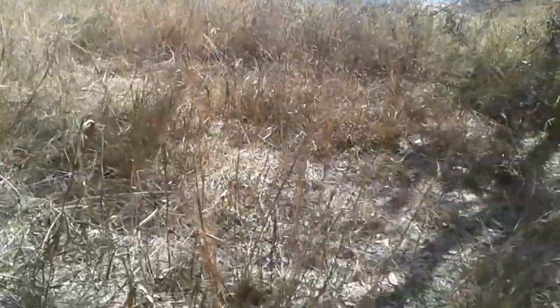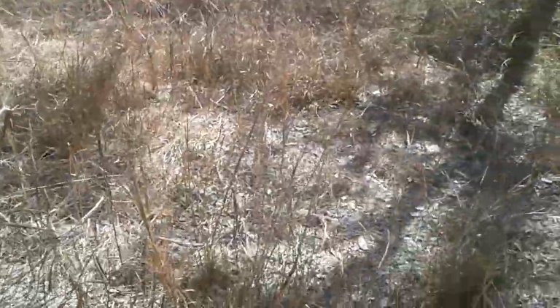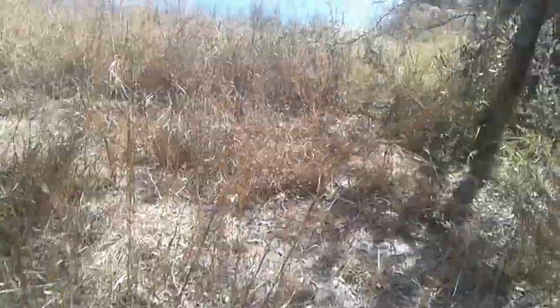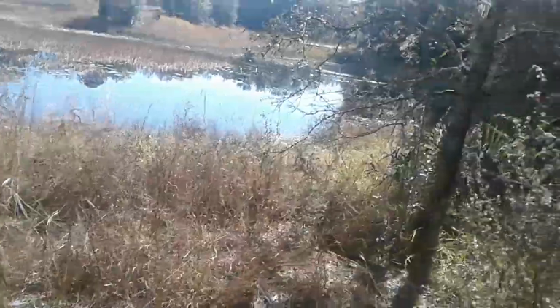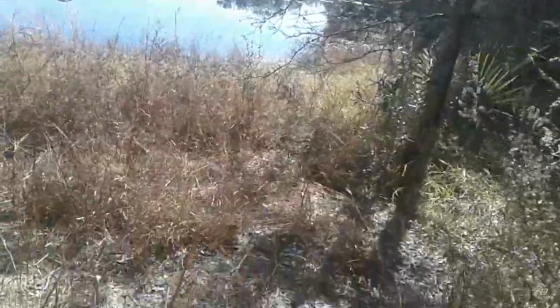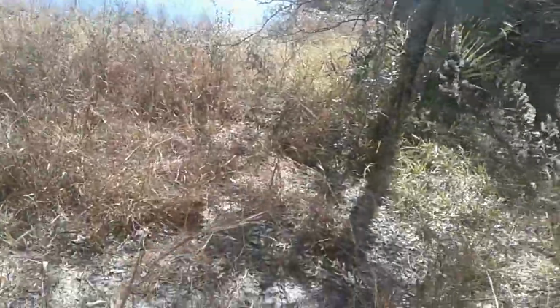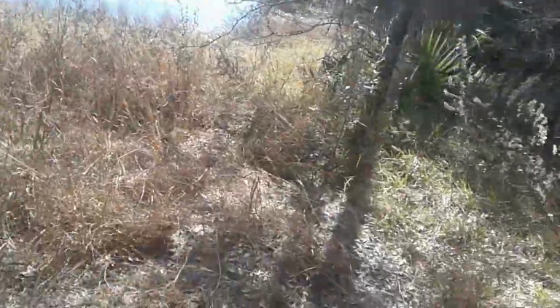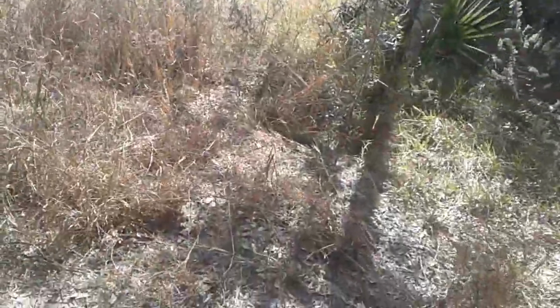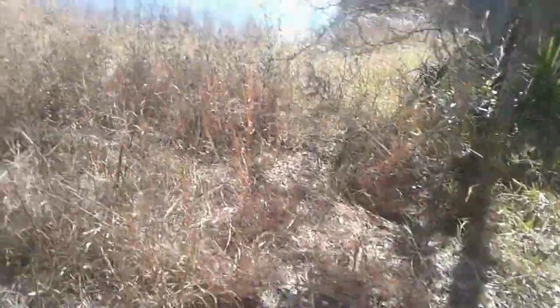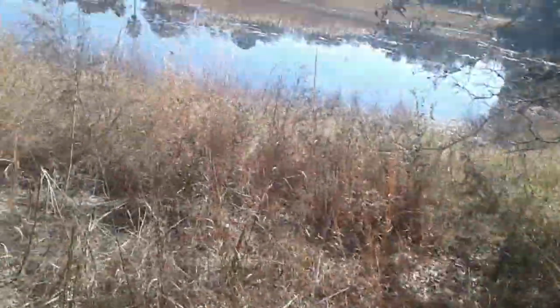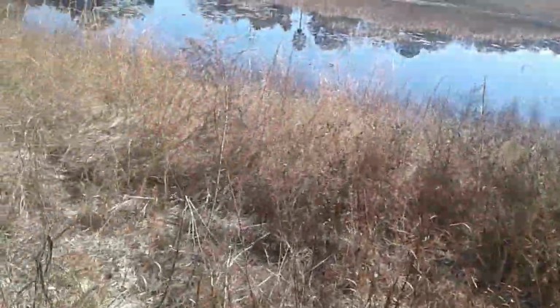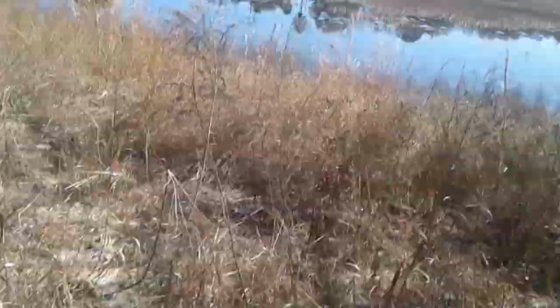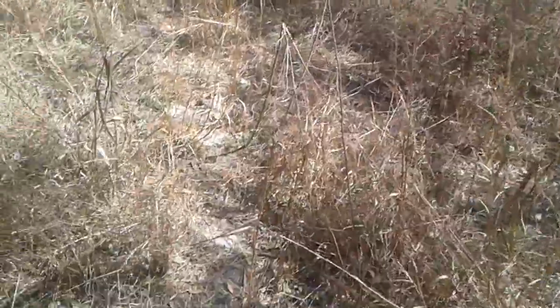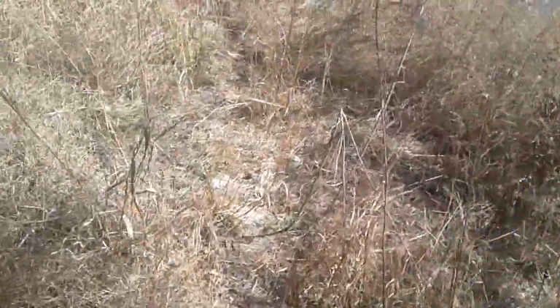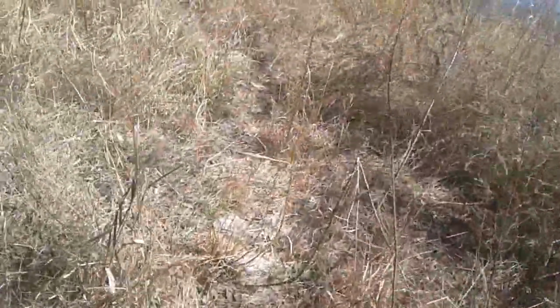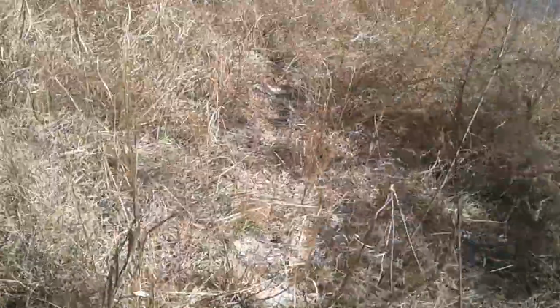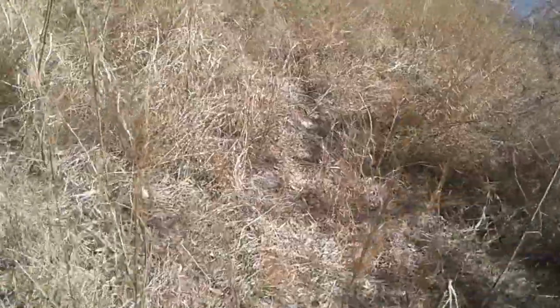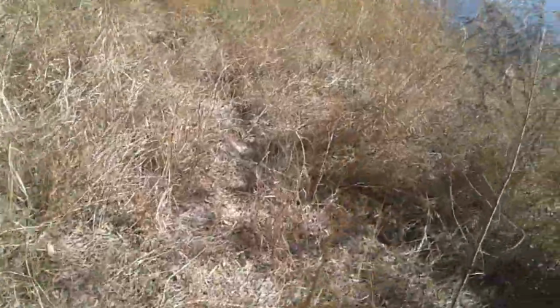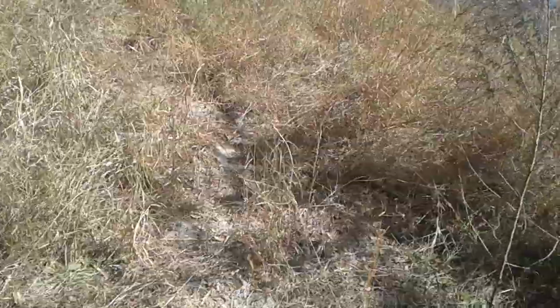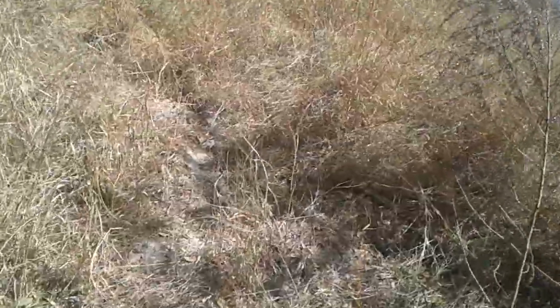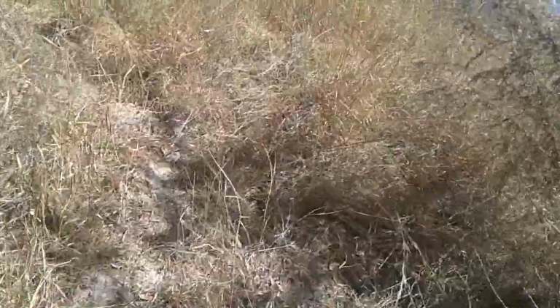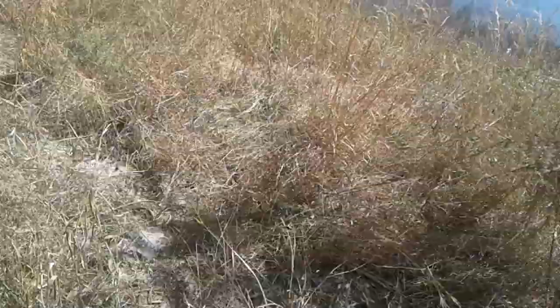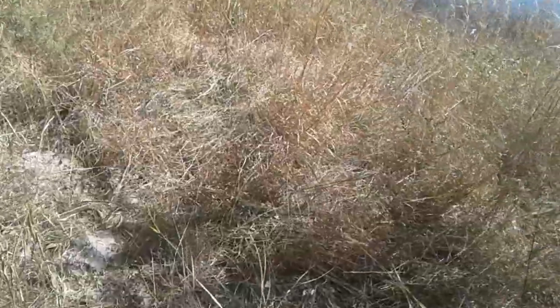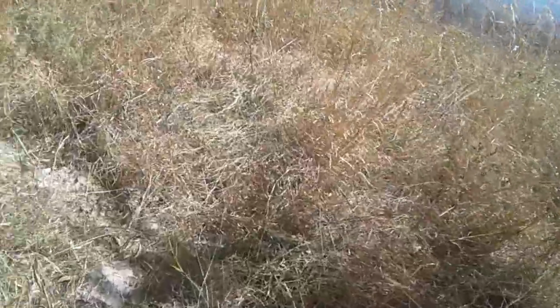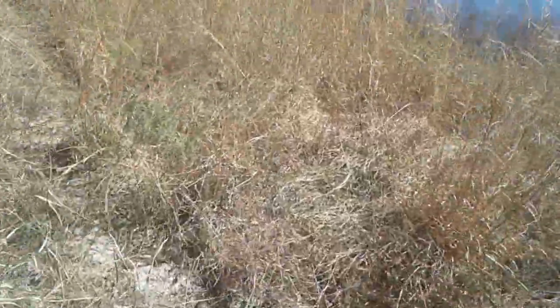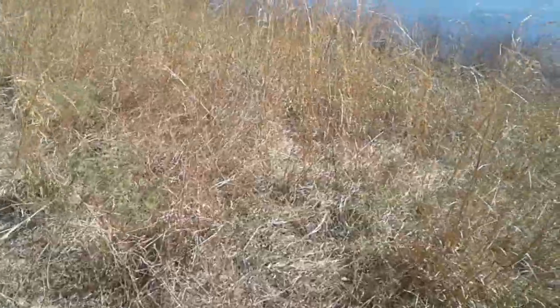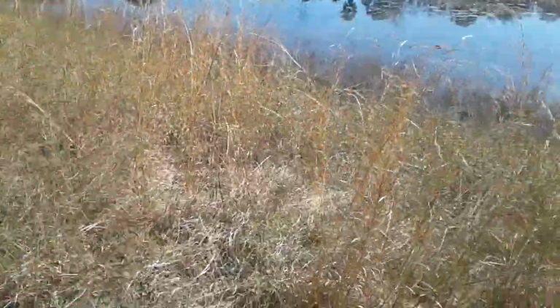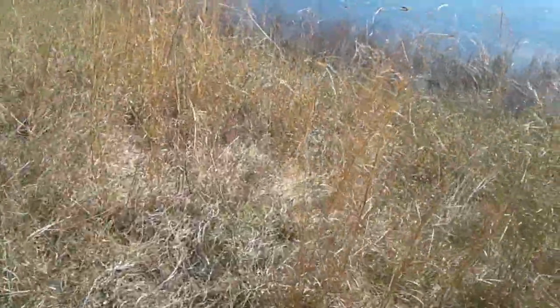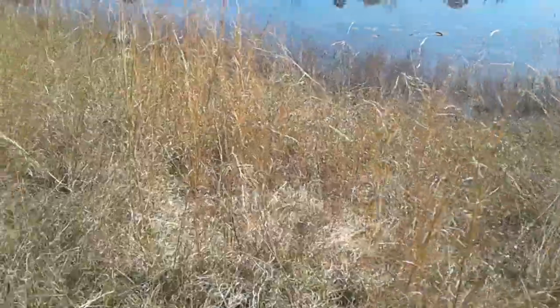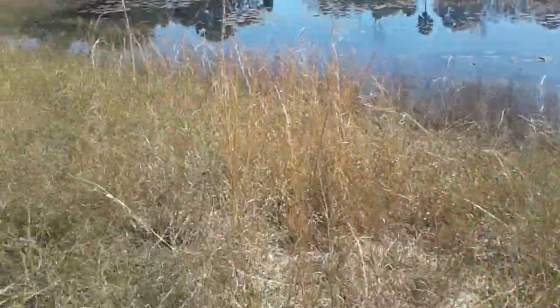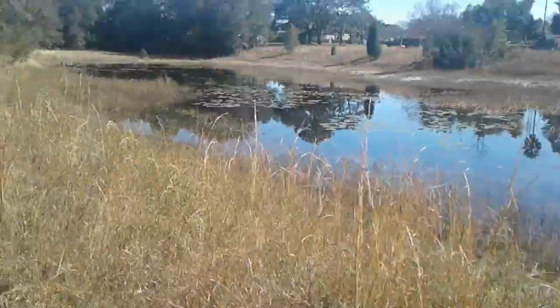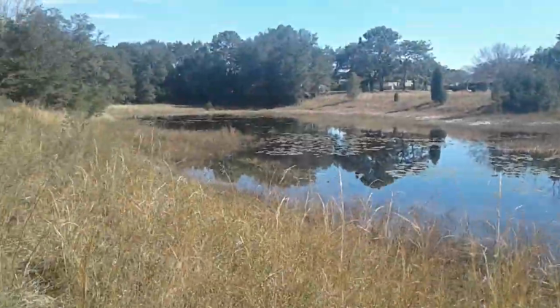I've got to watch out for snakes — we do have snakes back here. Looks like something dug out a path here, I don't know what it was though.